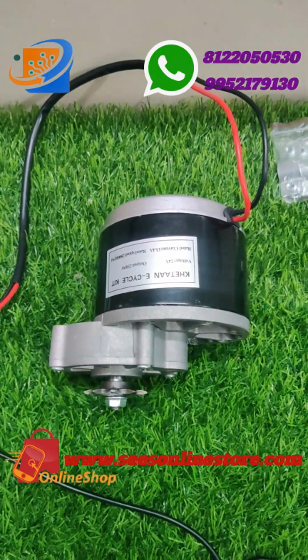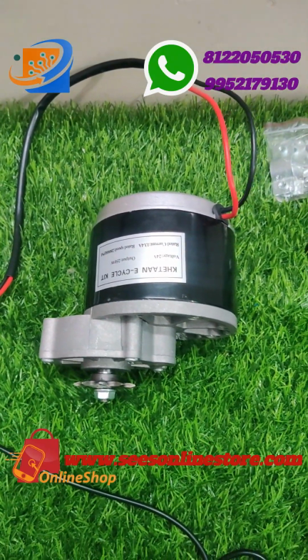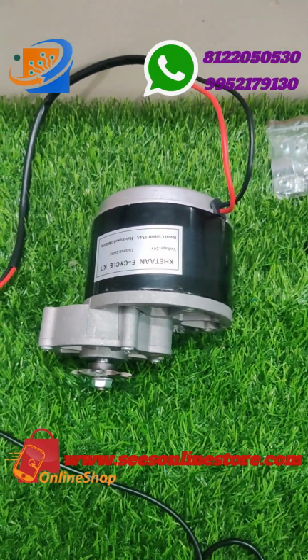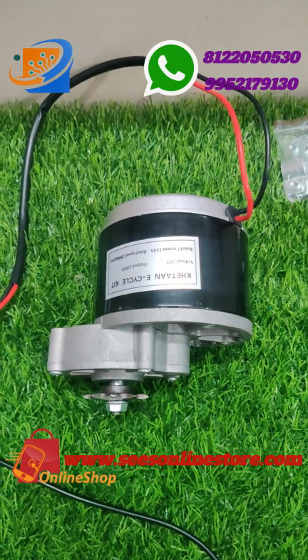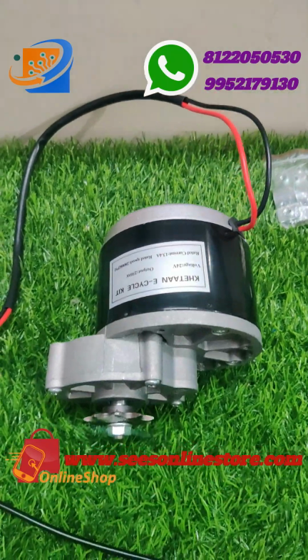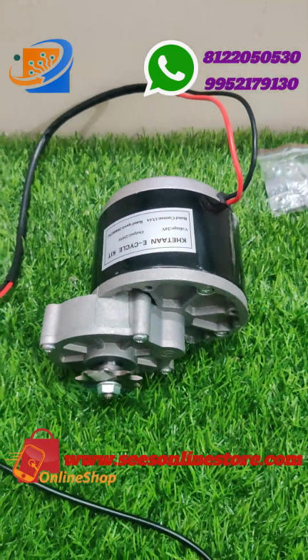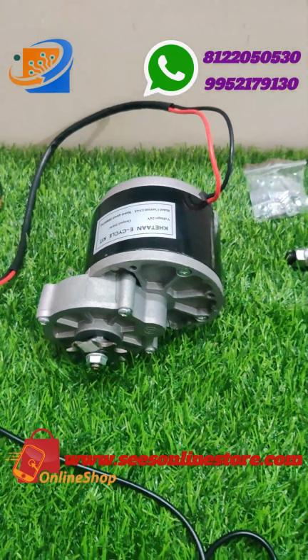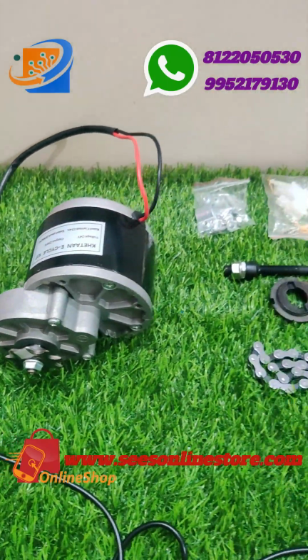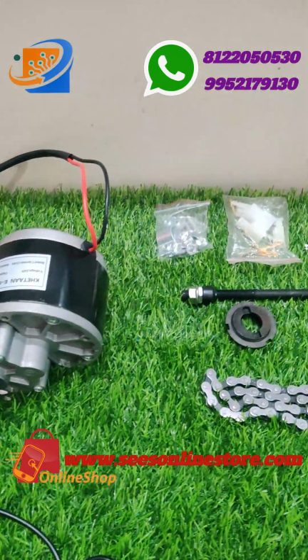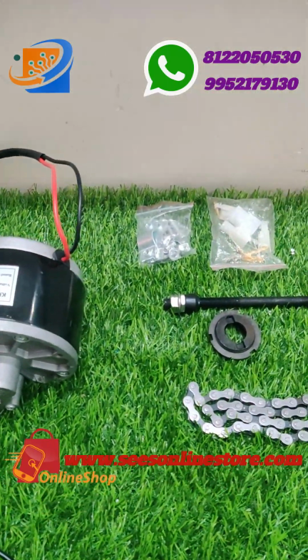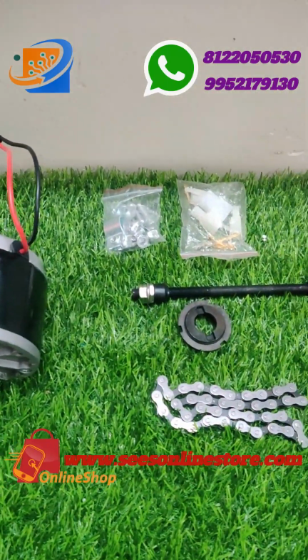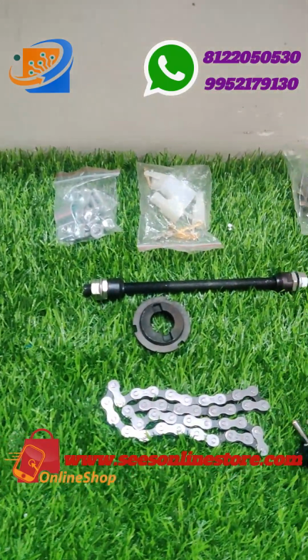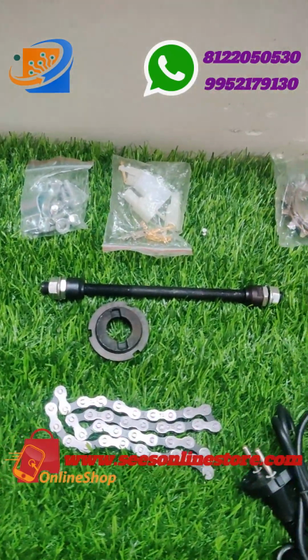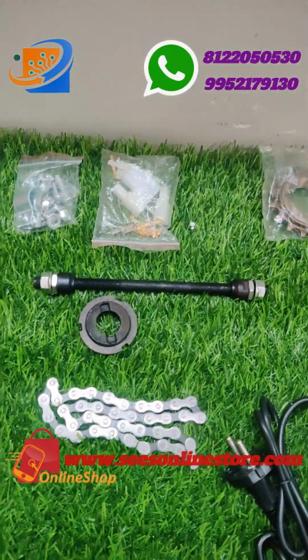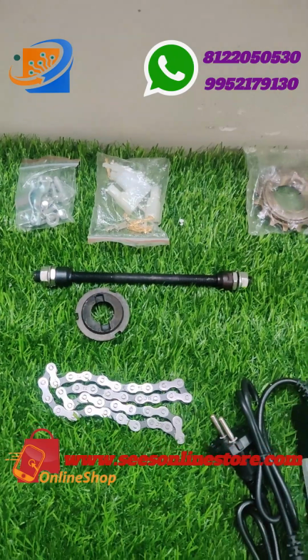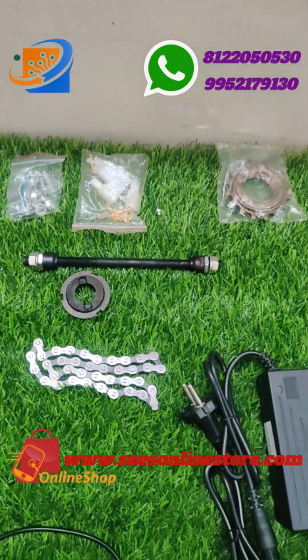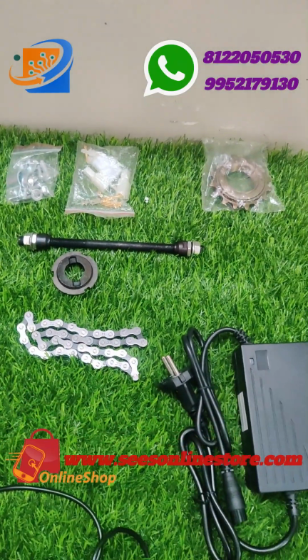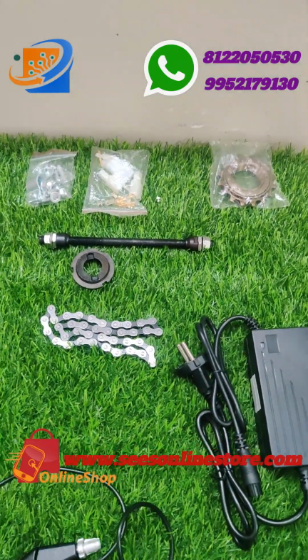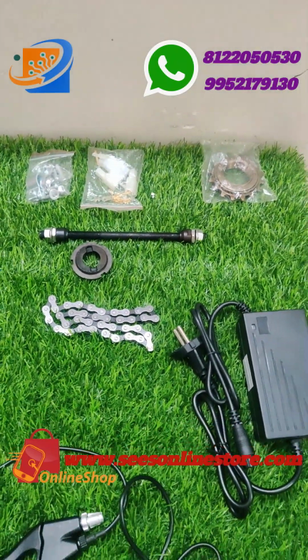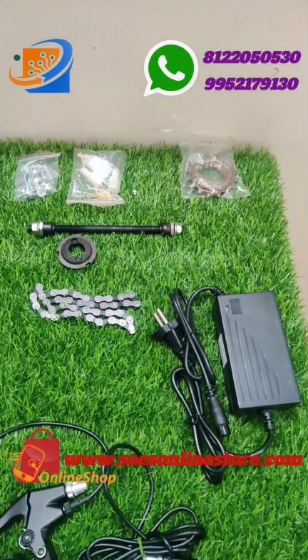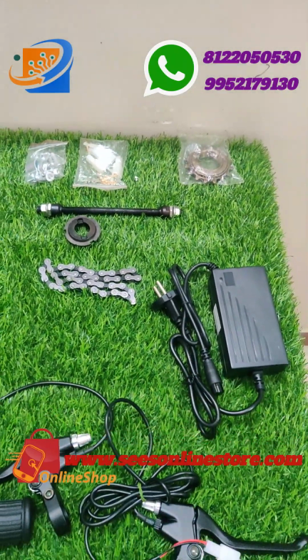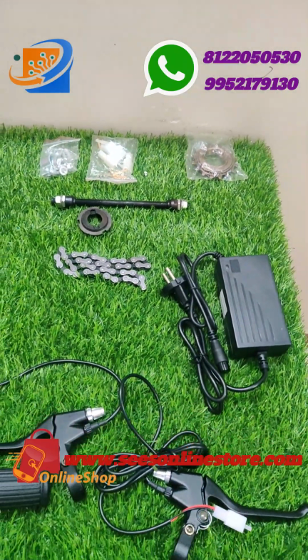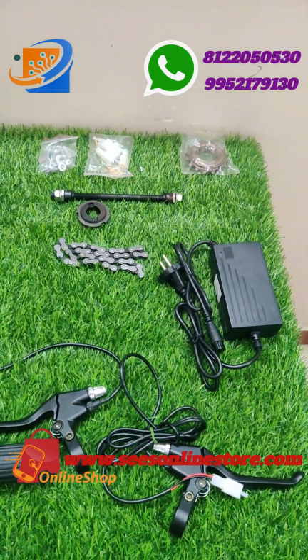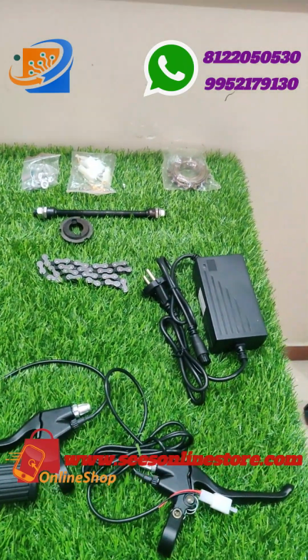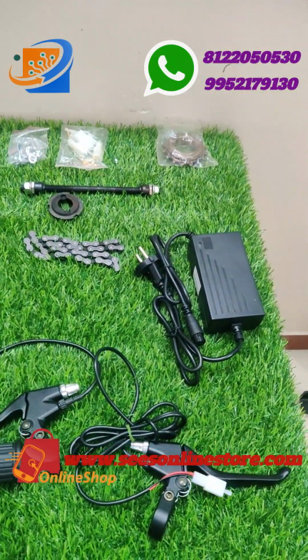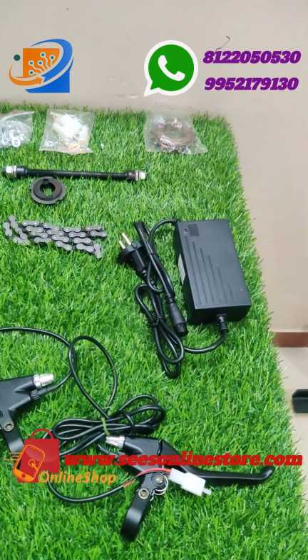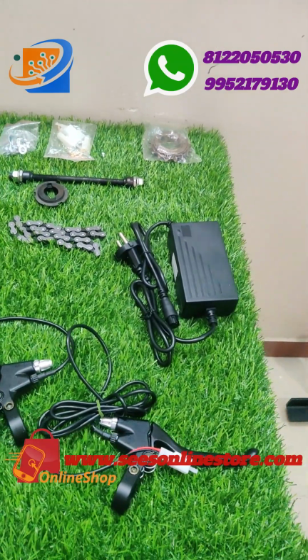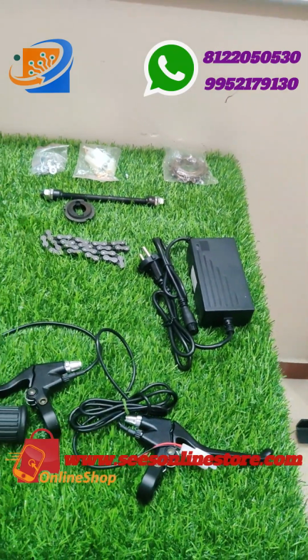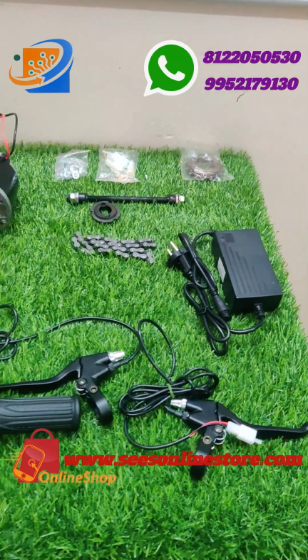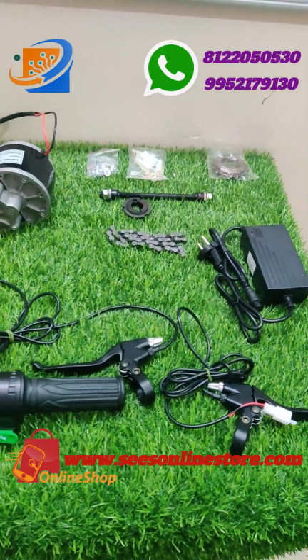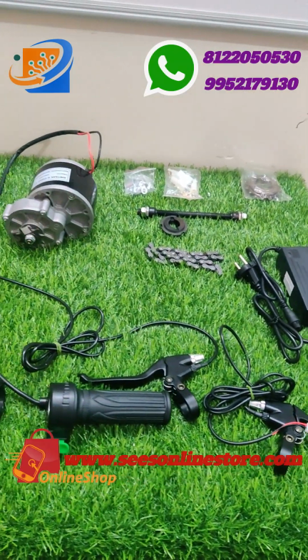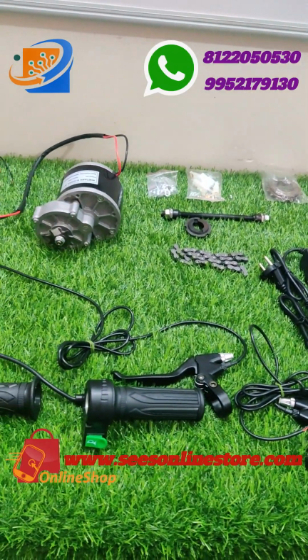Check our YouTube channel Shrey Electronics and Embedded Solutions Koimbatur. If you want to order this kit from Shrey Electronics, kindly visit our online store website swesonlinestore.com. All over India free delivery and dispatch will be available, EMI options are available.